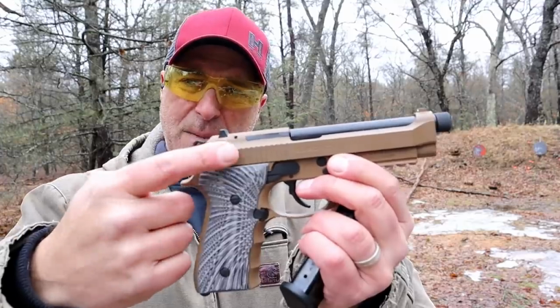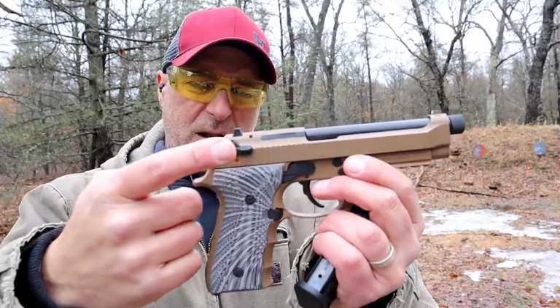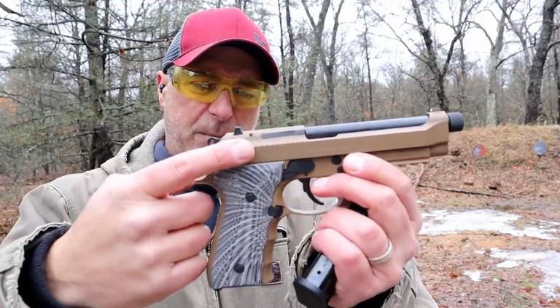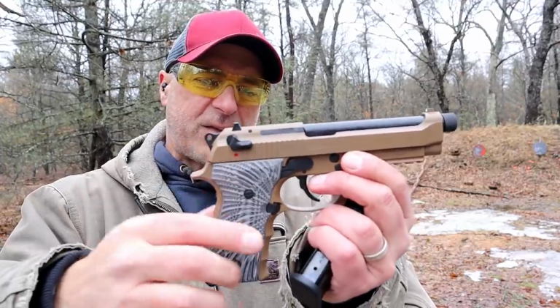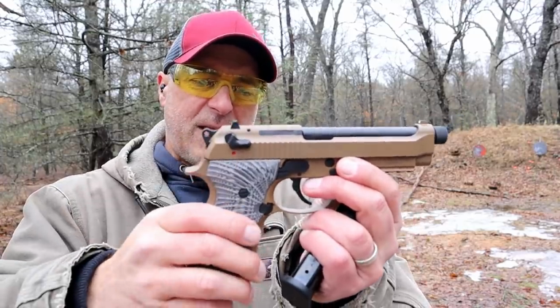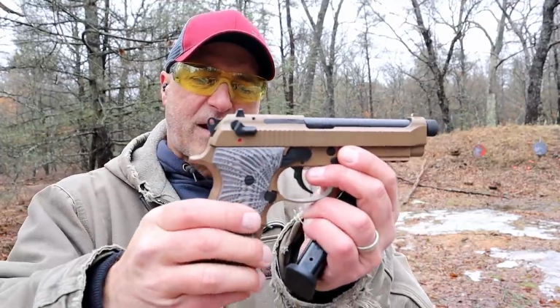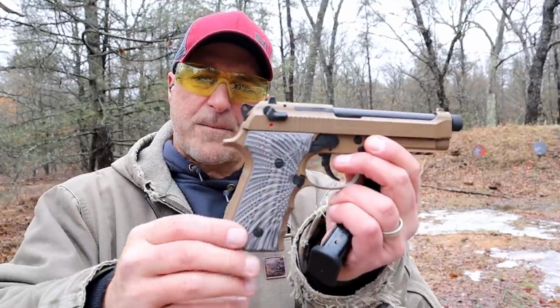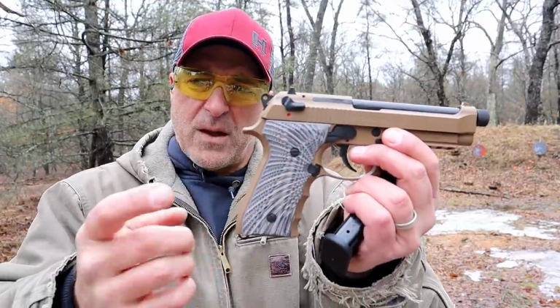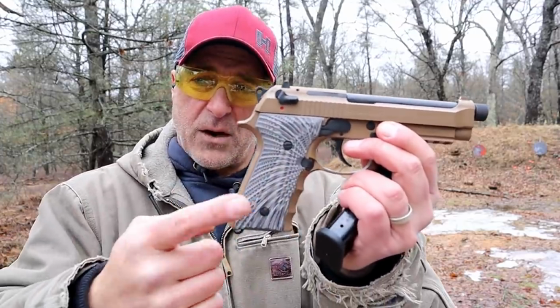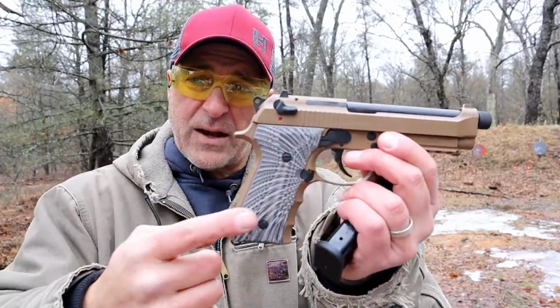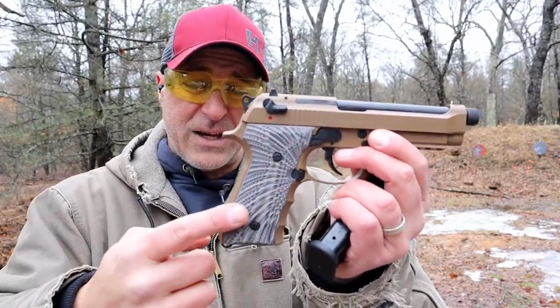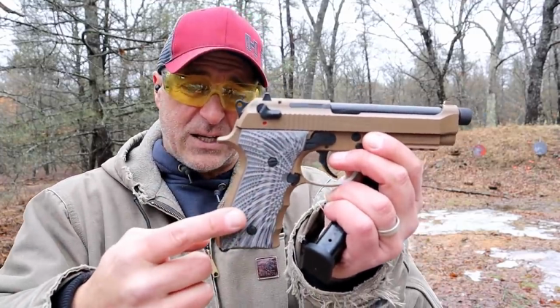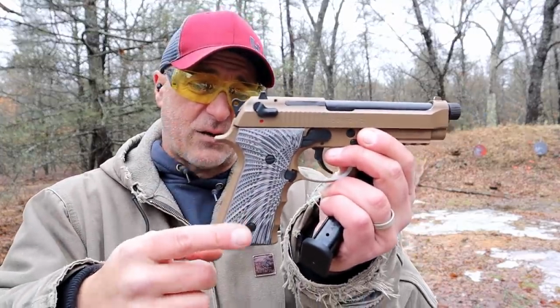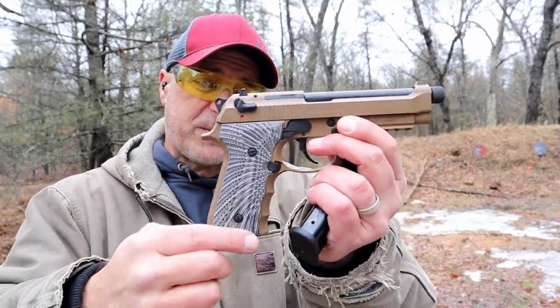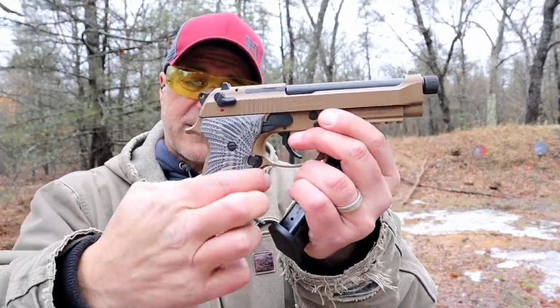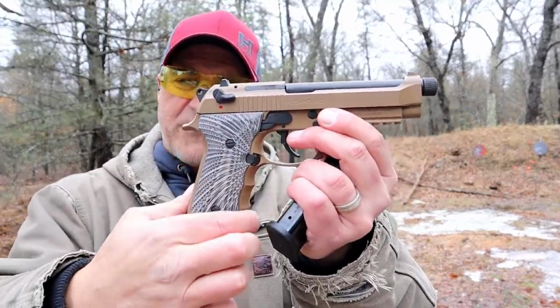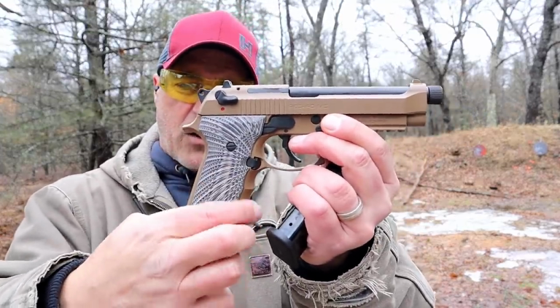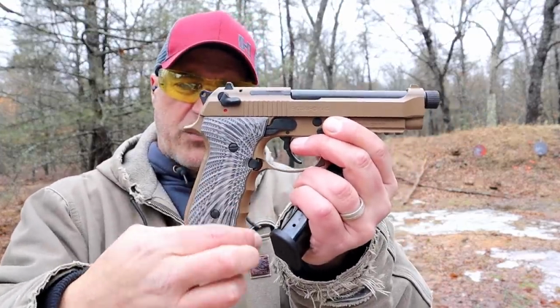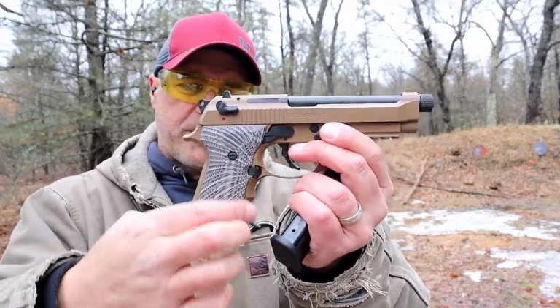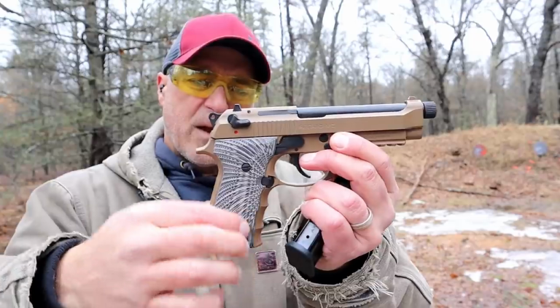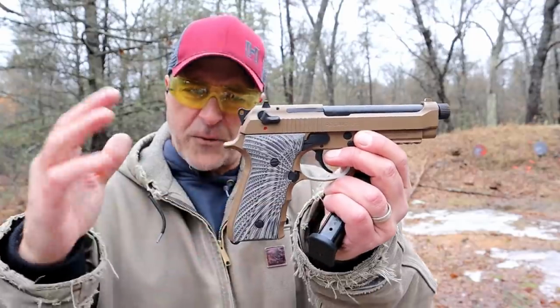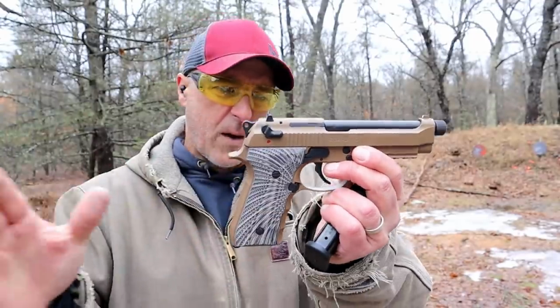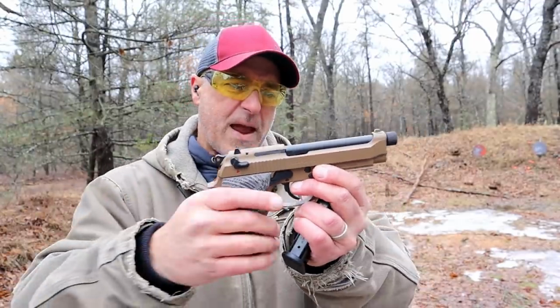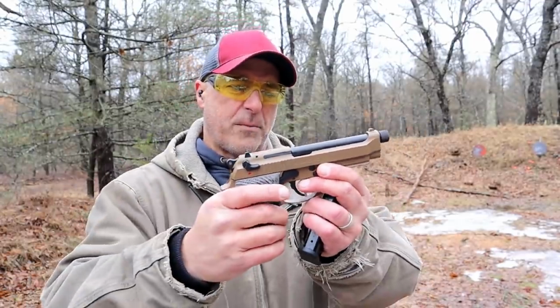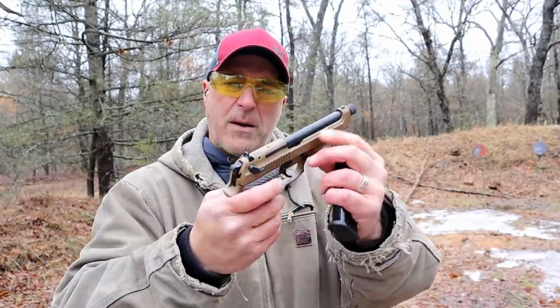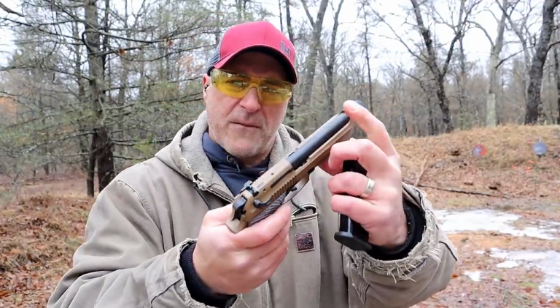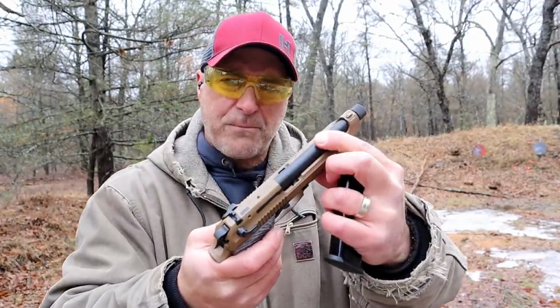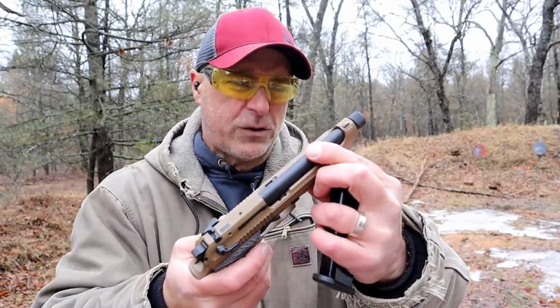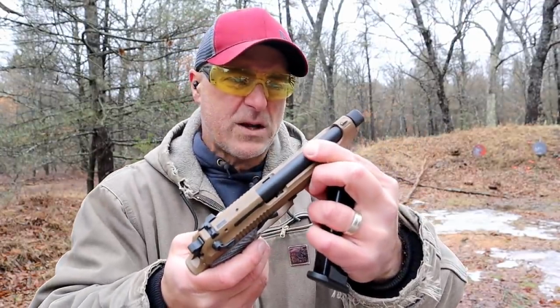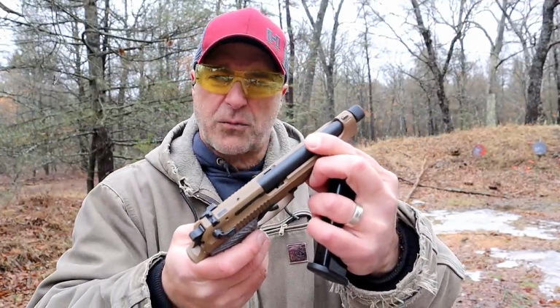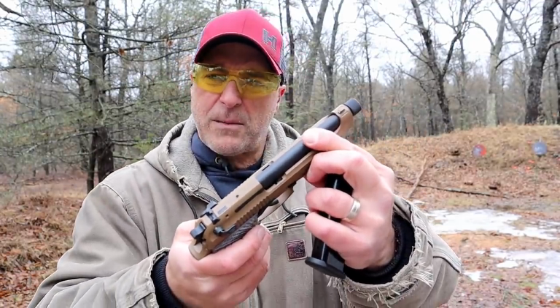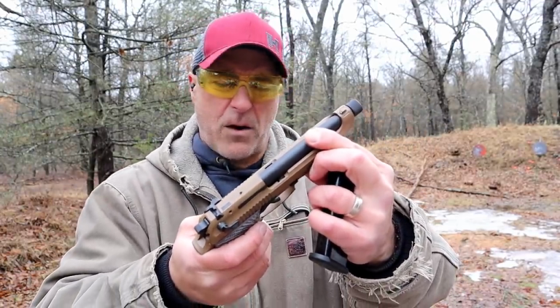It has a slide-mounted thumb safety decocker. Gearsan added G10 grips with slight finger grooves — a different grip than the Beretta. It has a 5.2-inch threaded barrel.